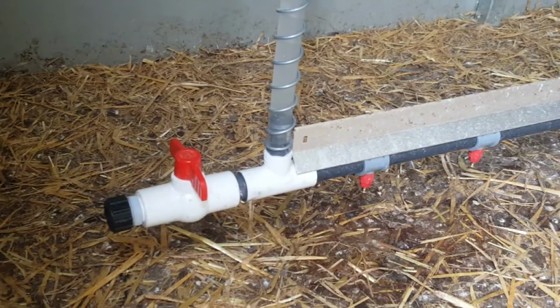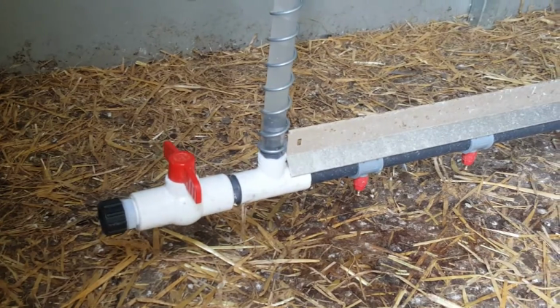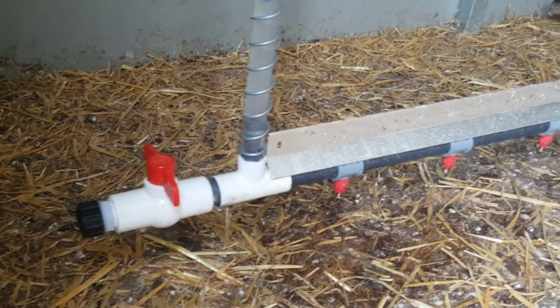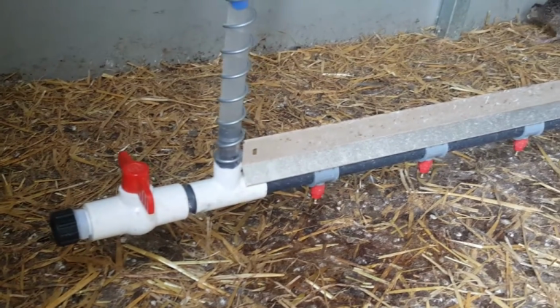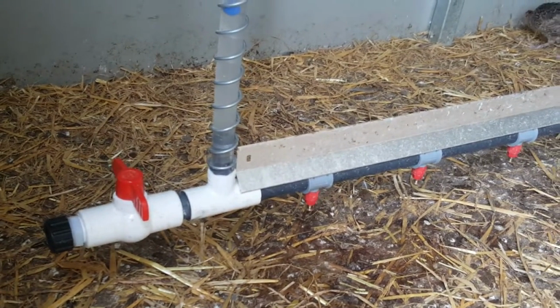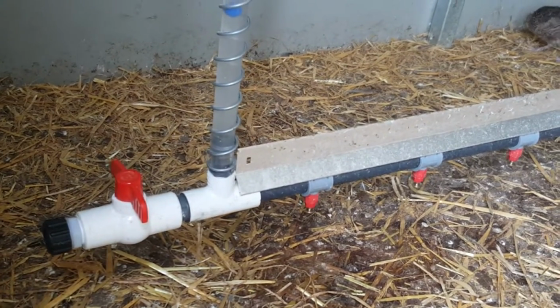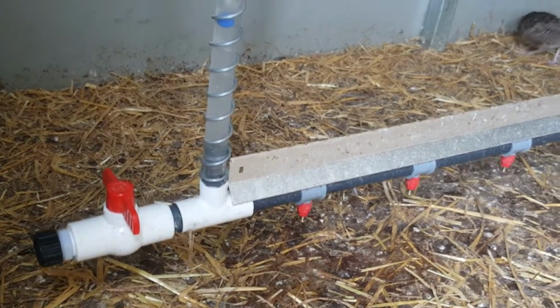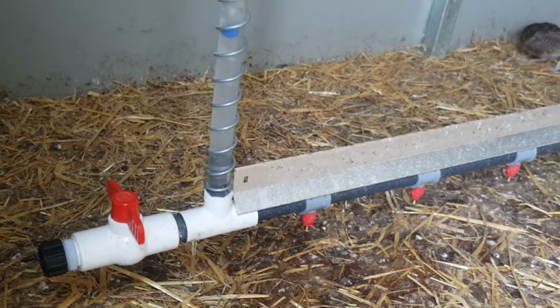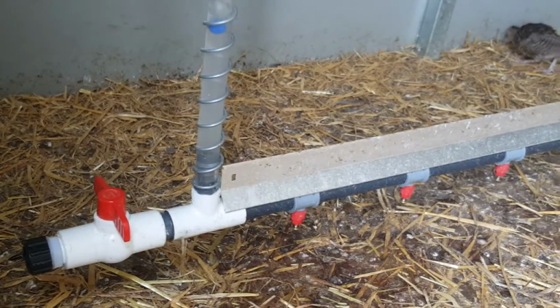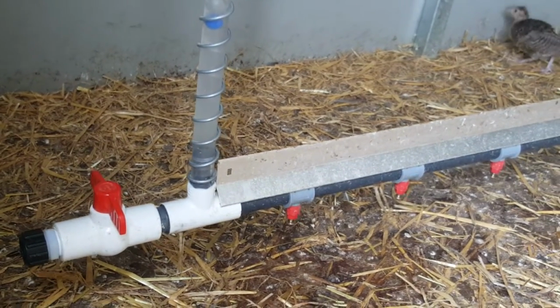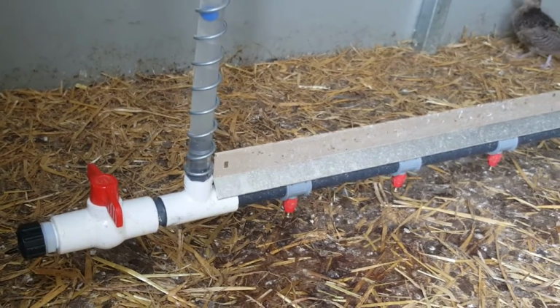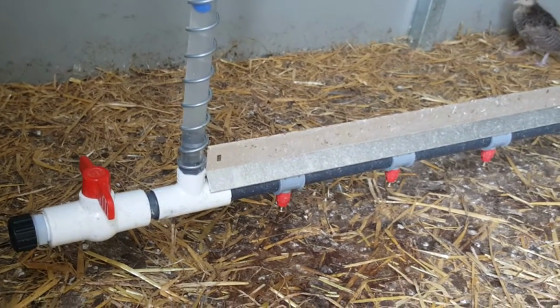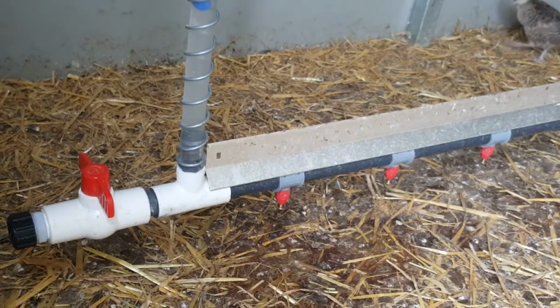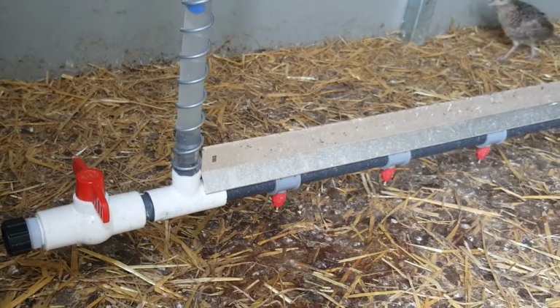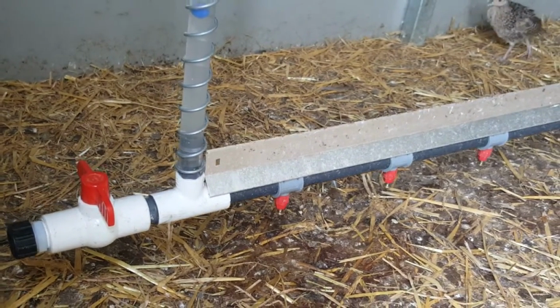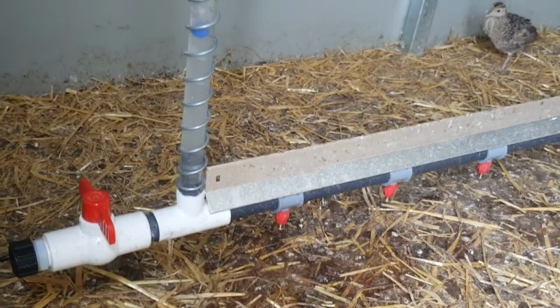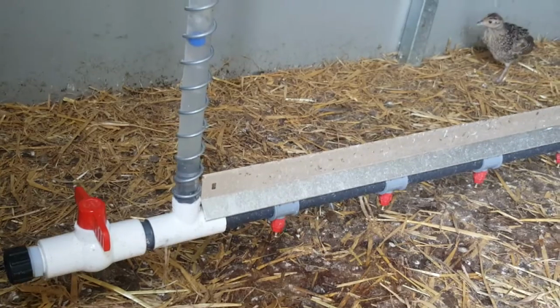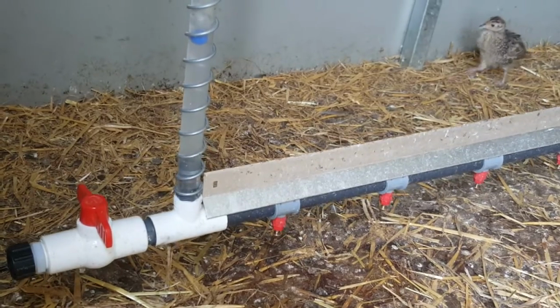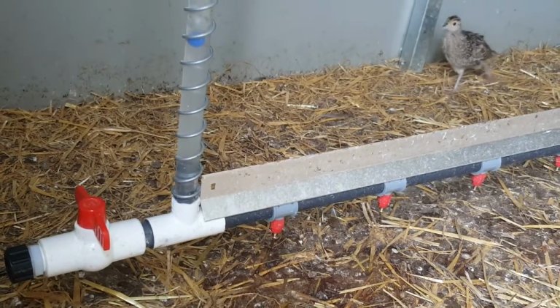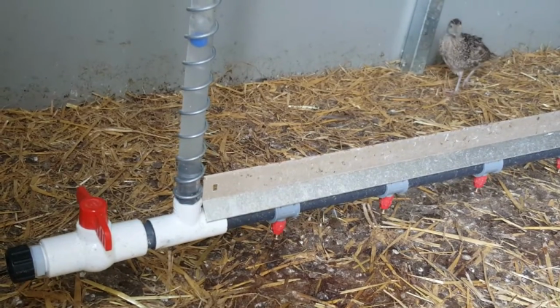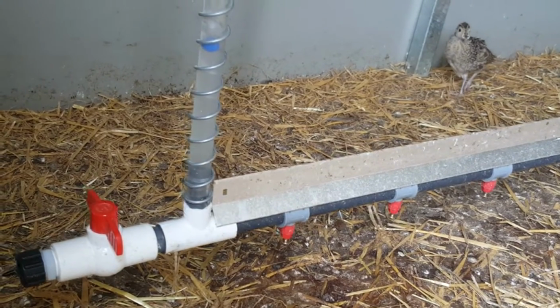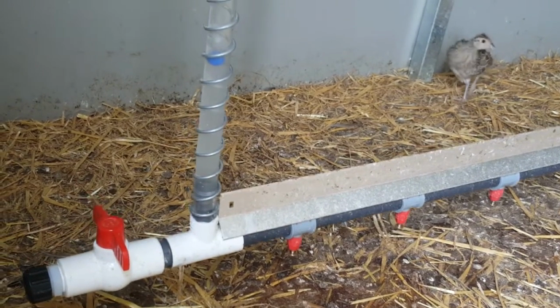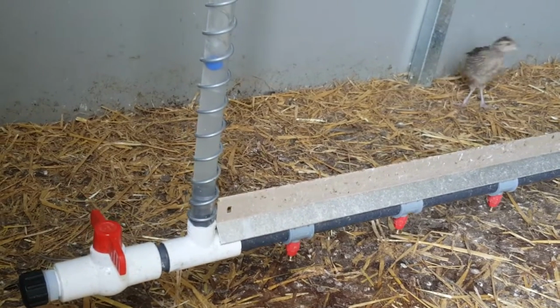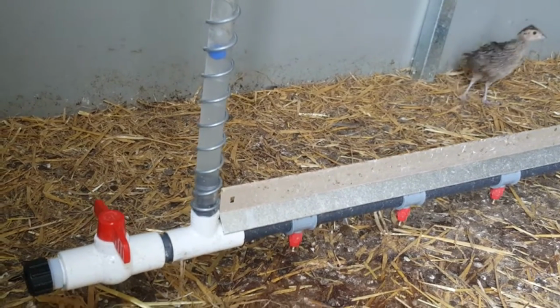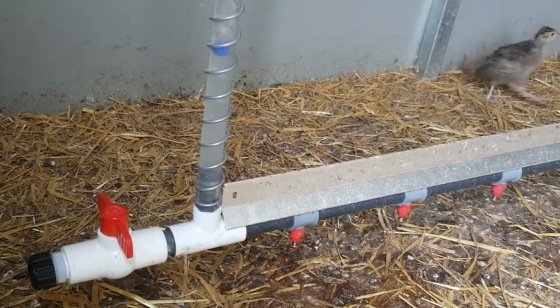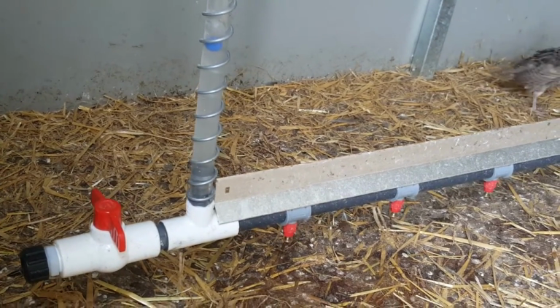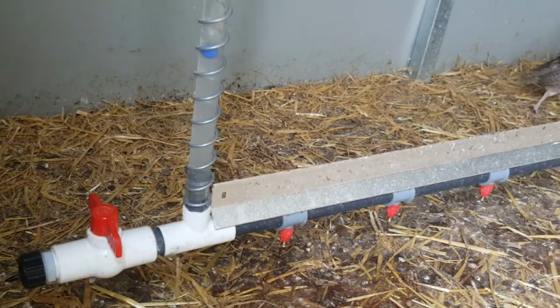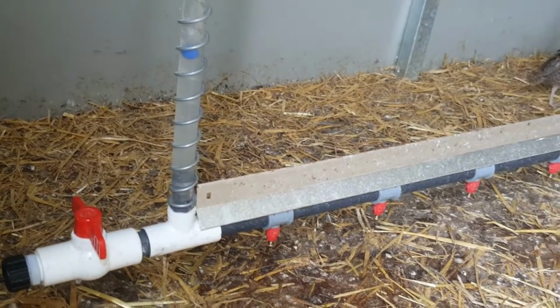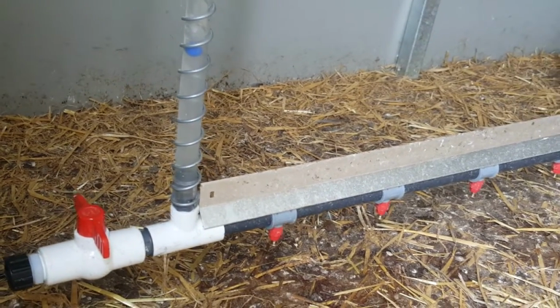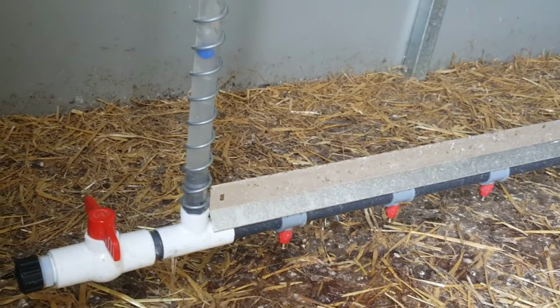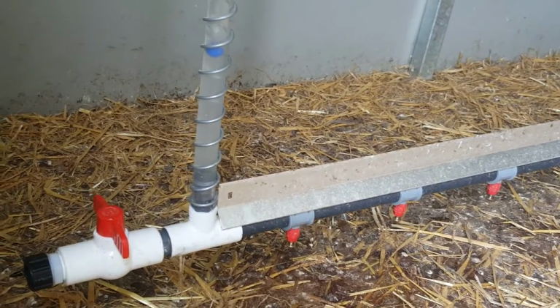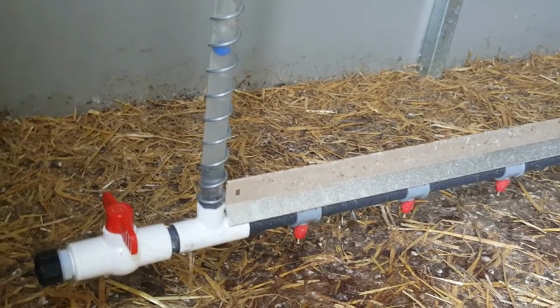It's a quick and easy system, no maintenance required, no cleaning — does exactly what it should do, provides the birds with all the water they need up until release at seven weeks, which is really useful for pheasants.